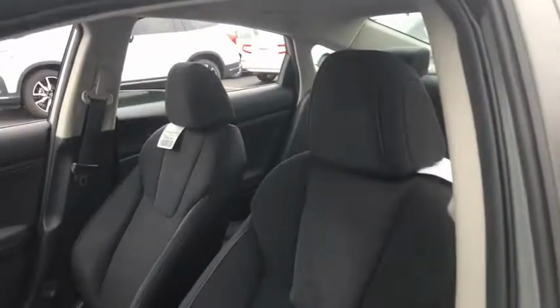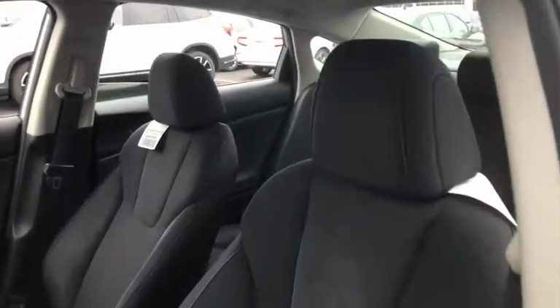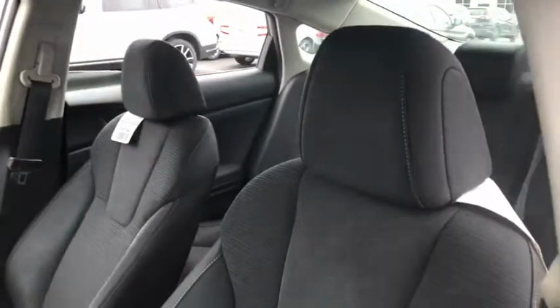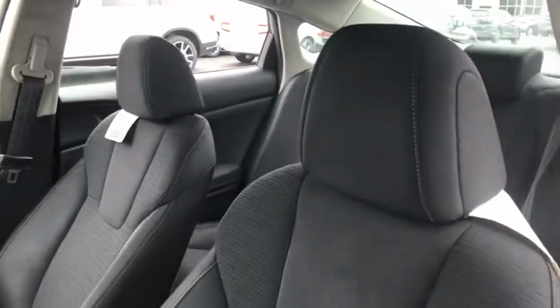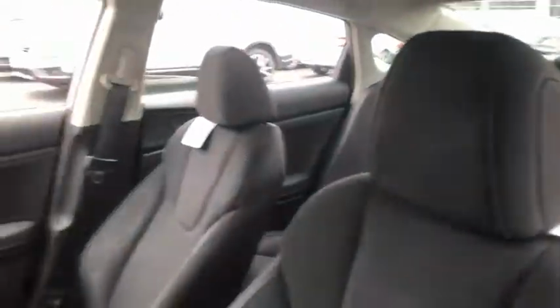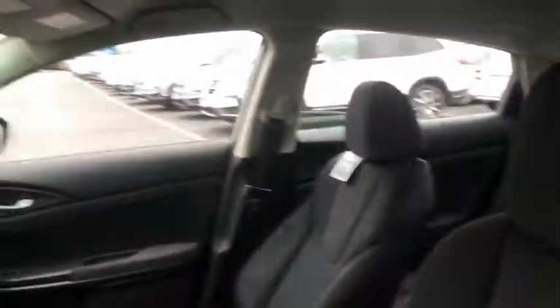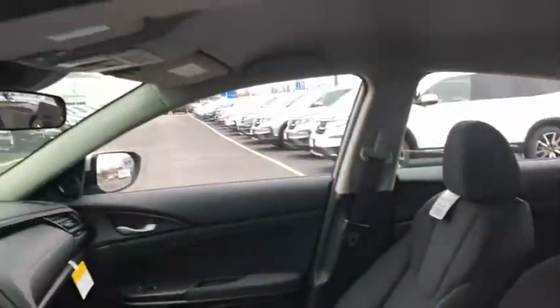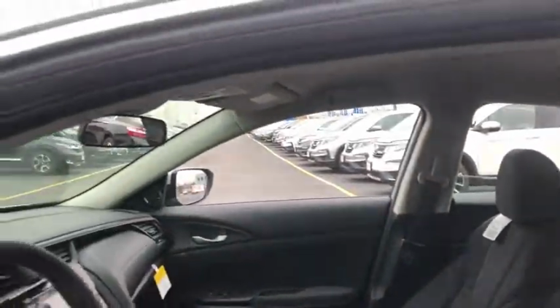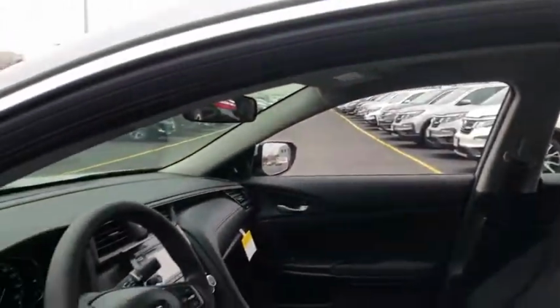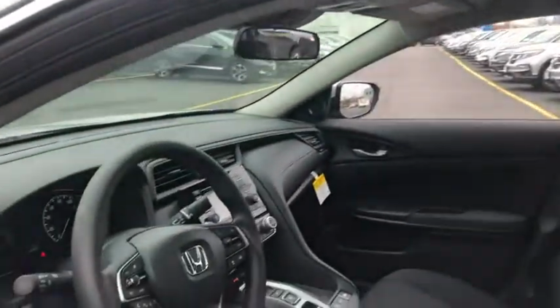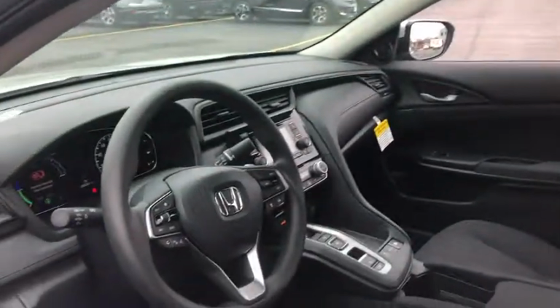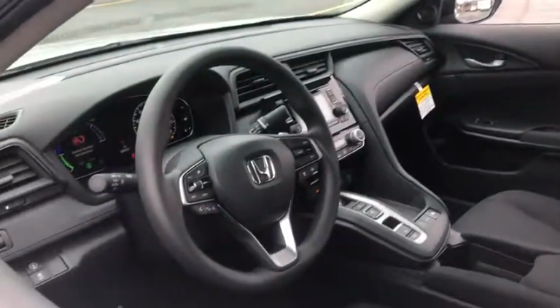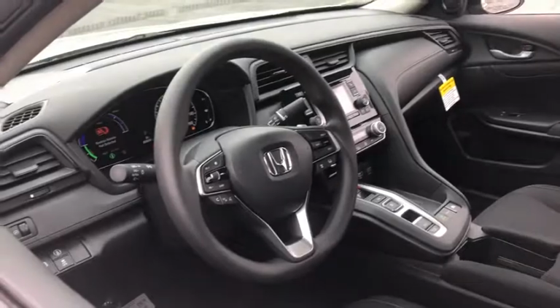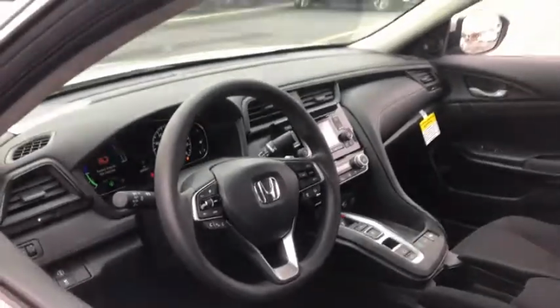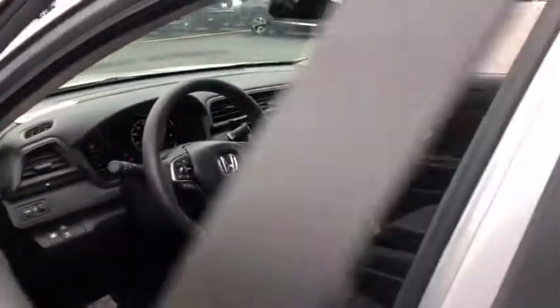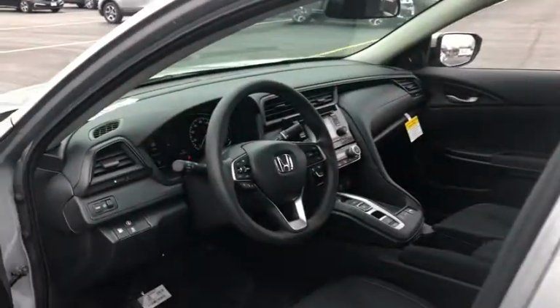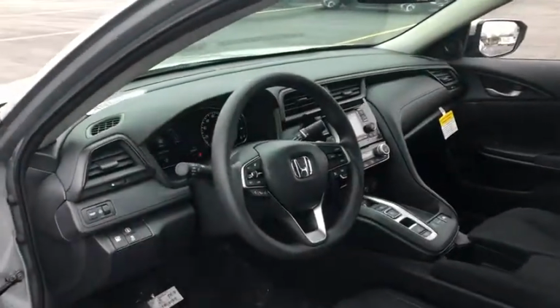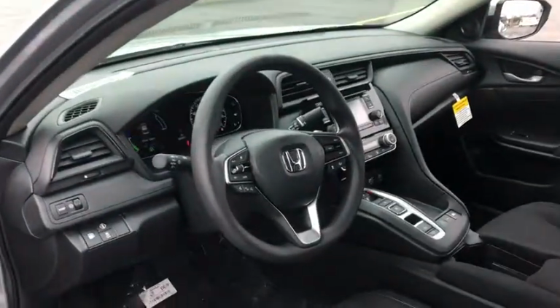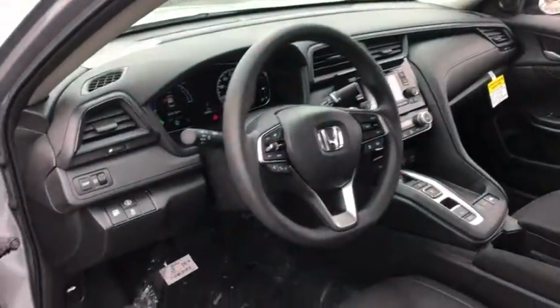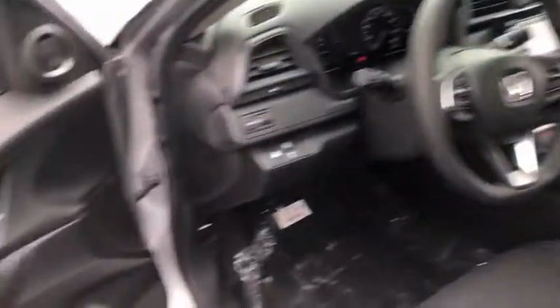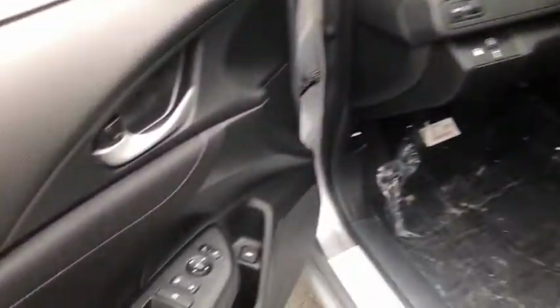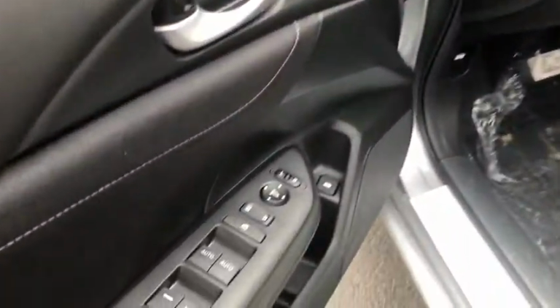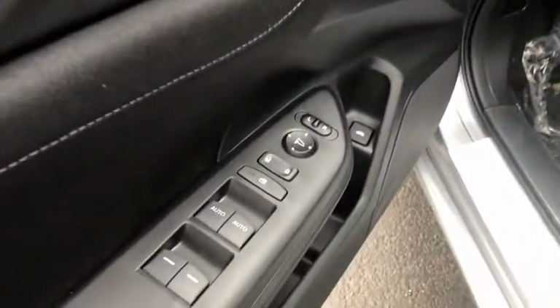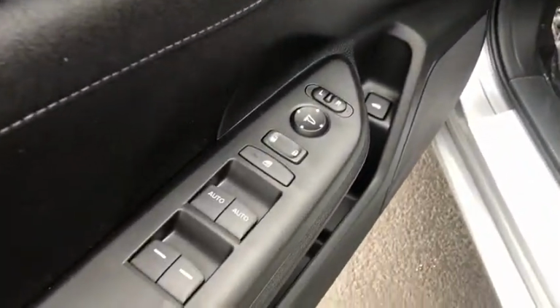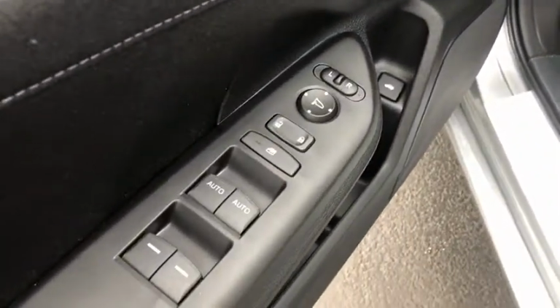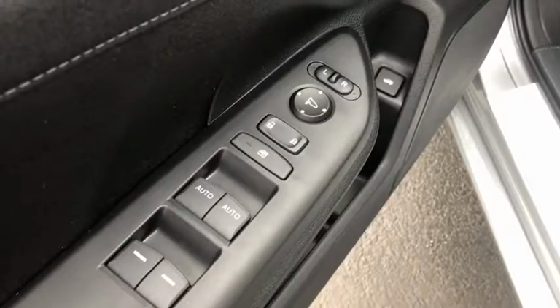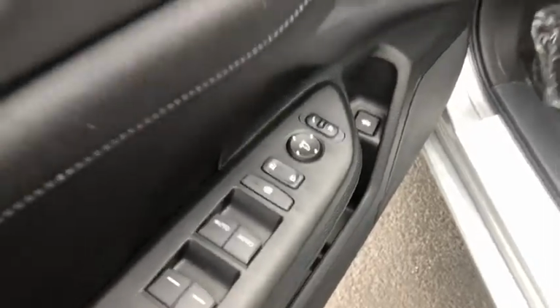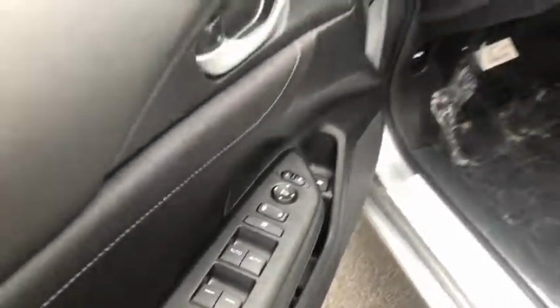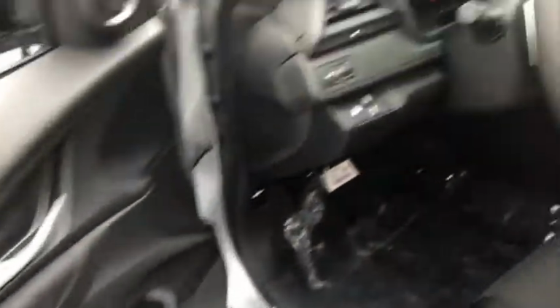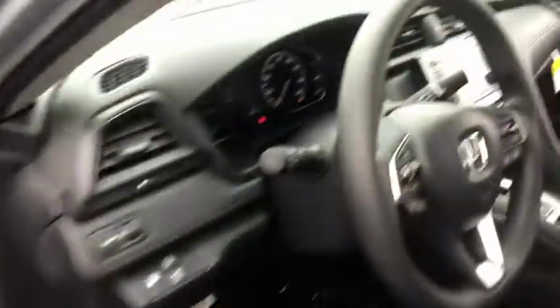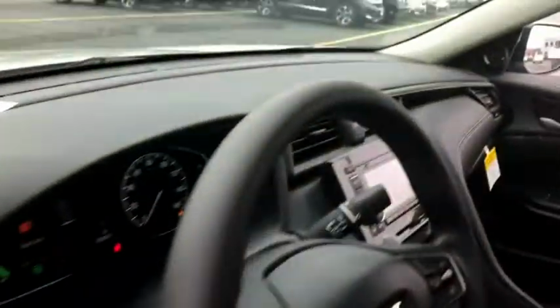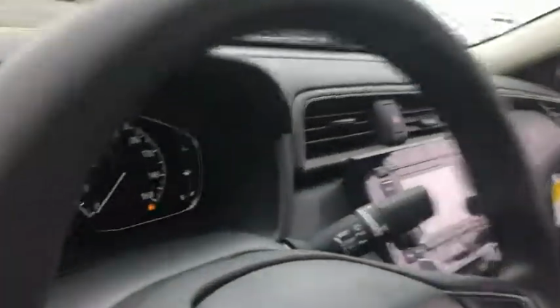Traction control, dual airbags, alloy wheels, power steering, four-wheel disc brakes, power windows, electronic stability control, trip computer, rear window defroster, security system, remote keyless entry.